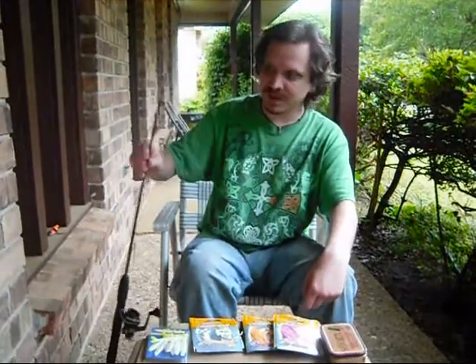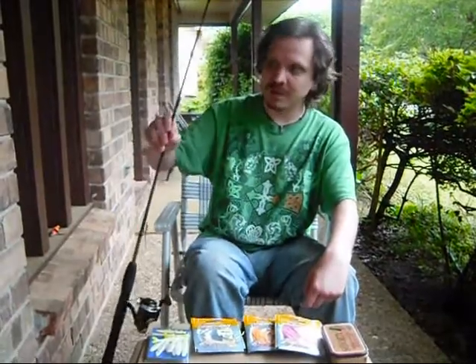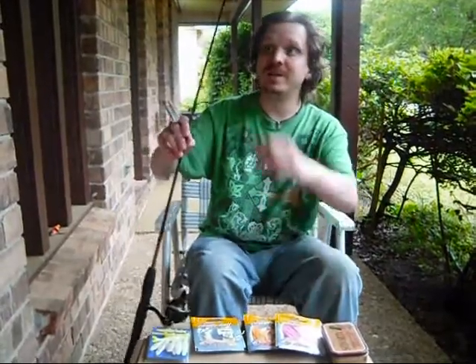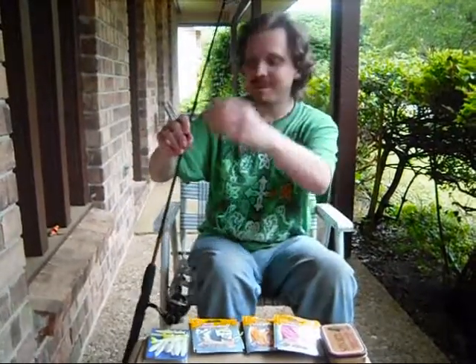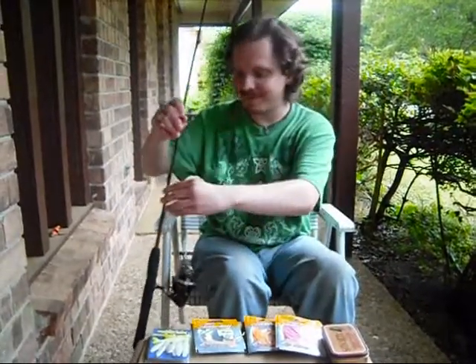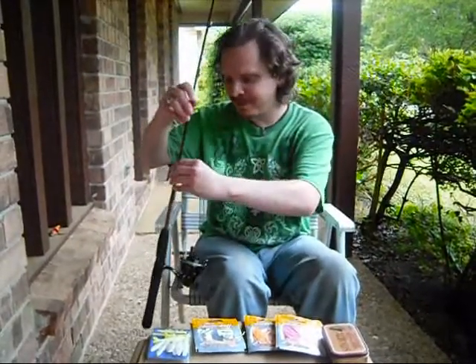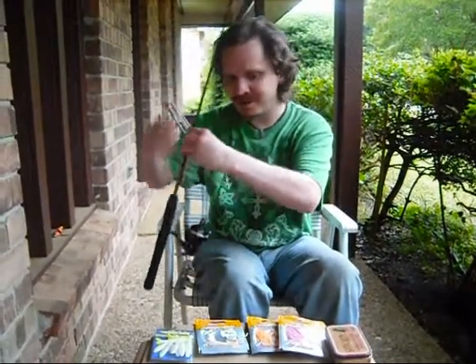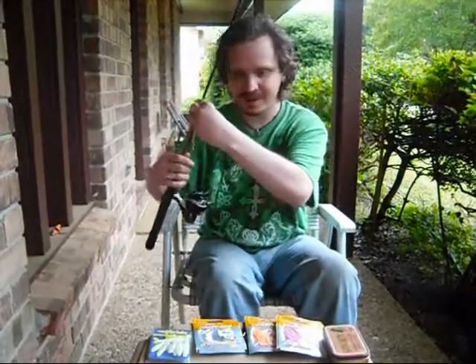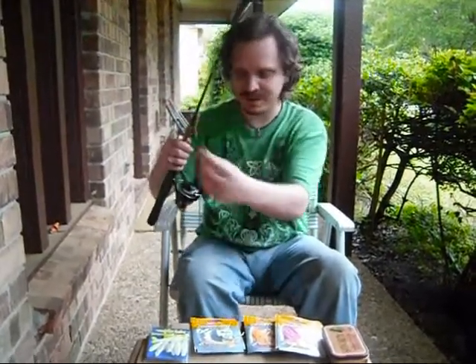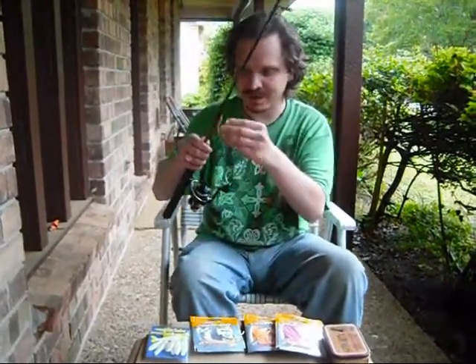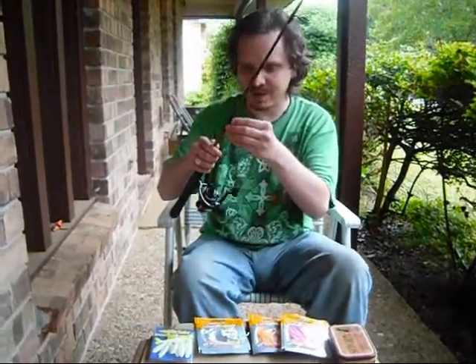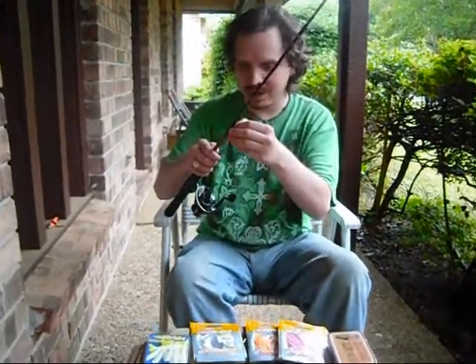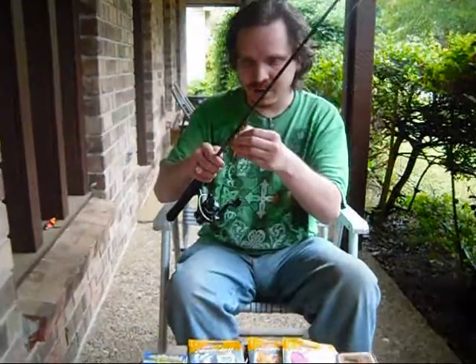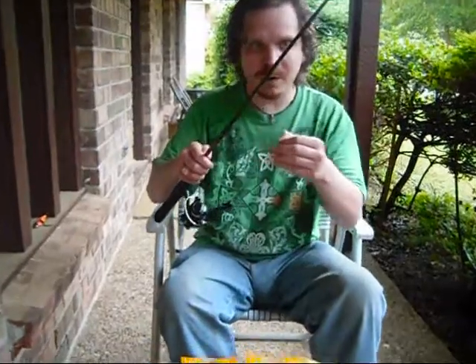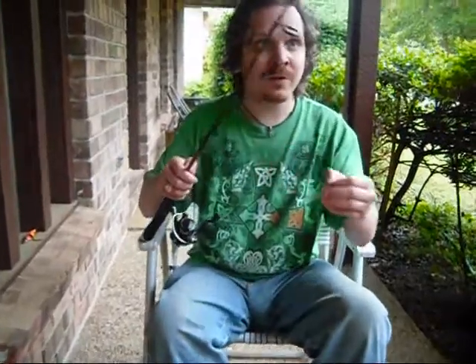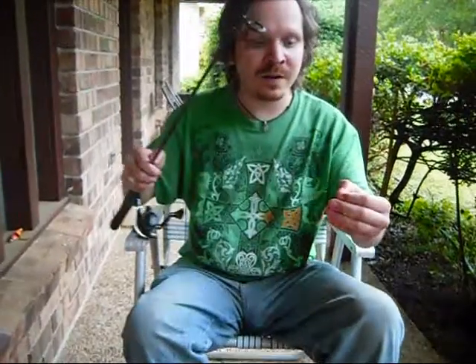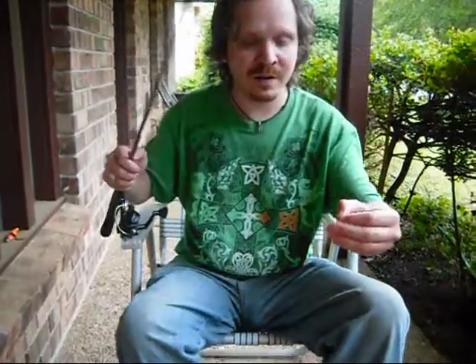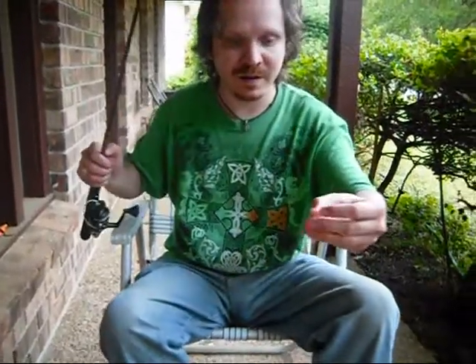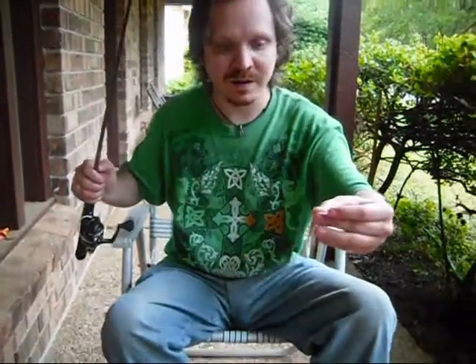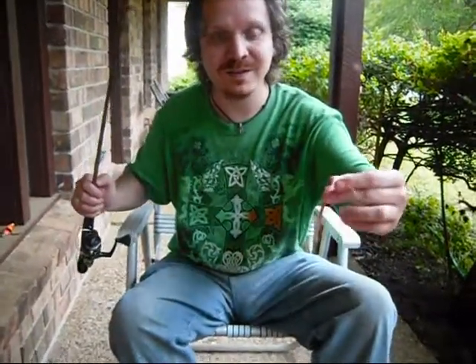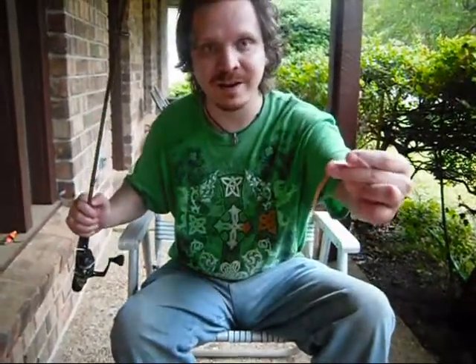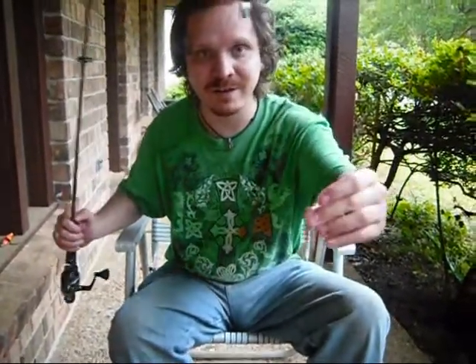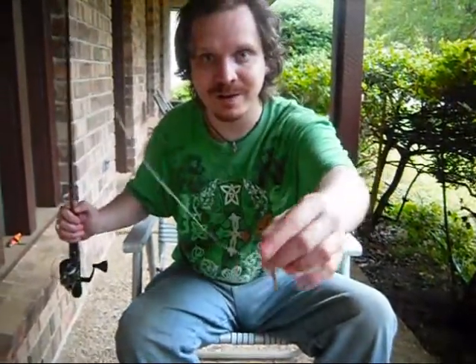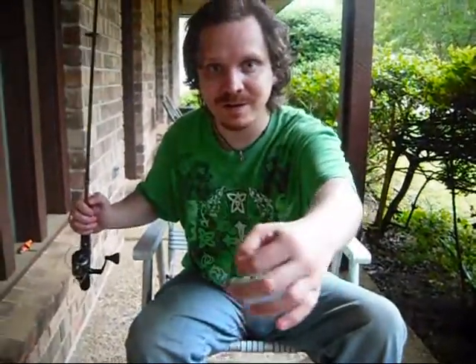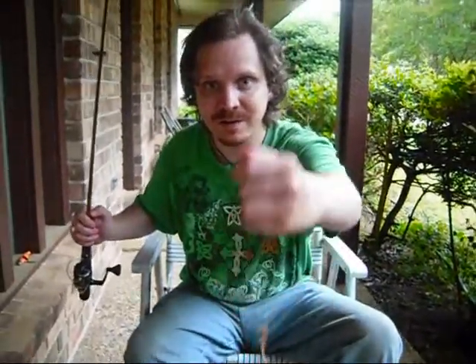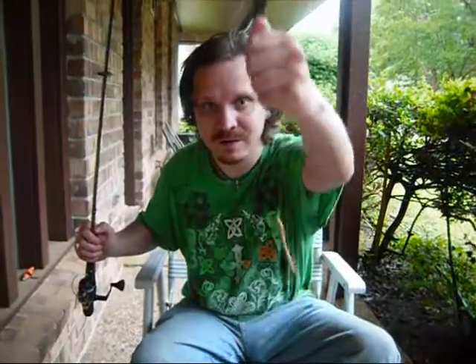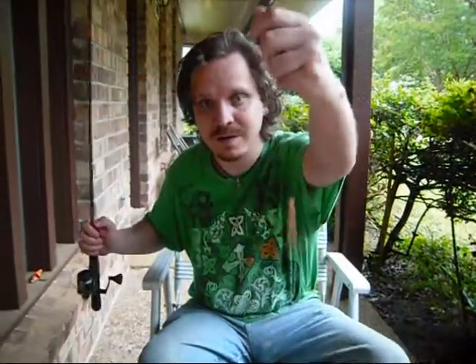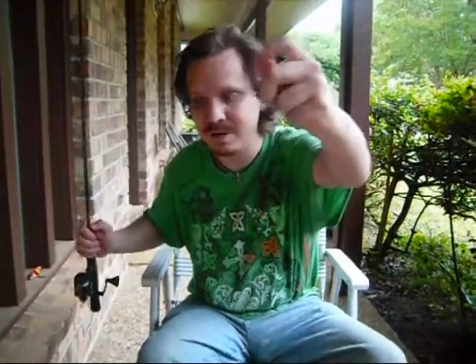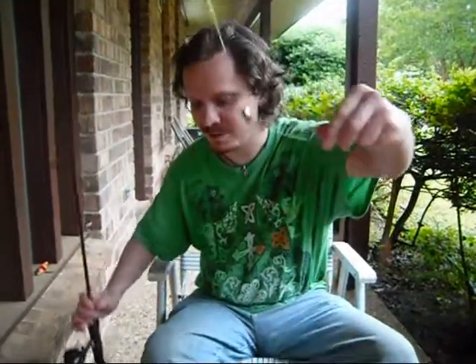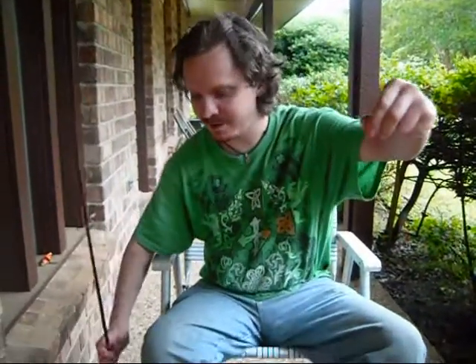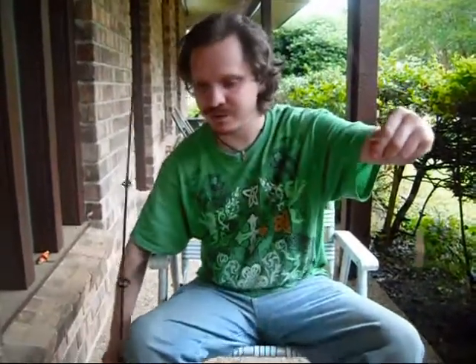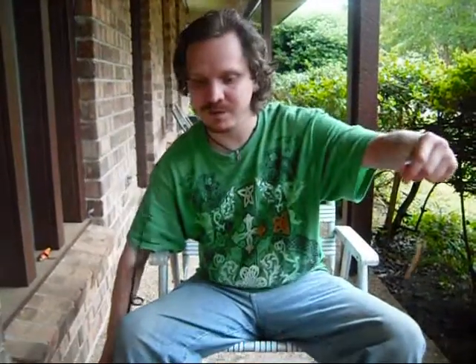But my favorite on Rock Creek is the Carolina rig. Let me get to where I can show you here.